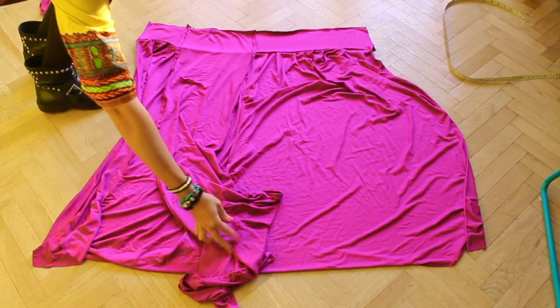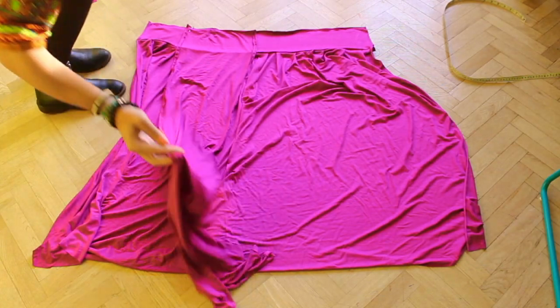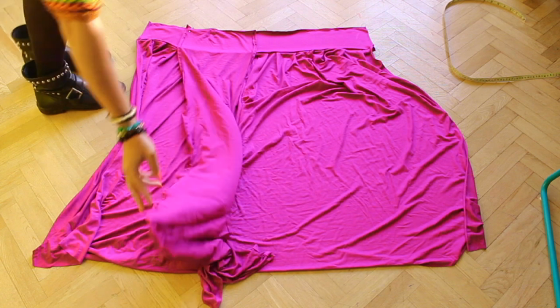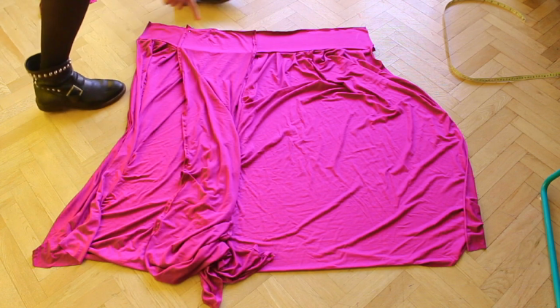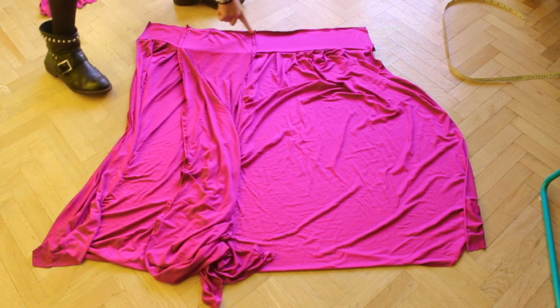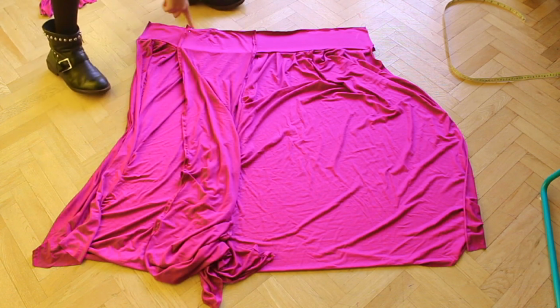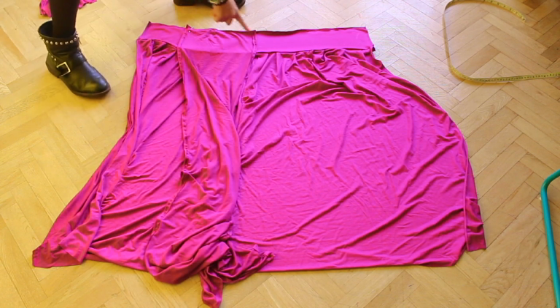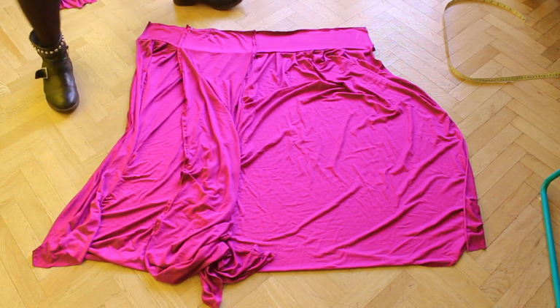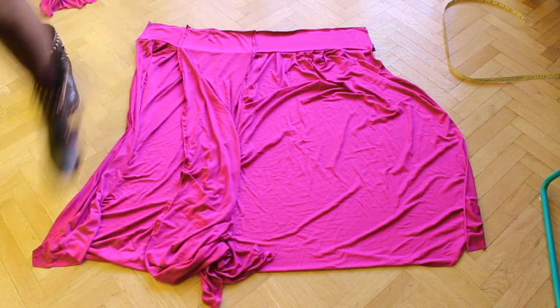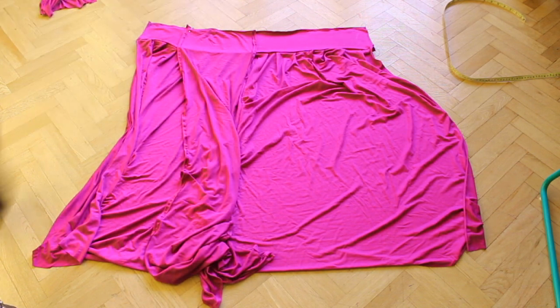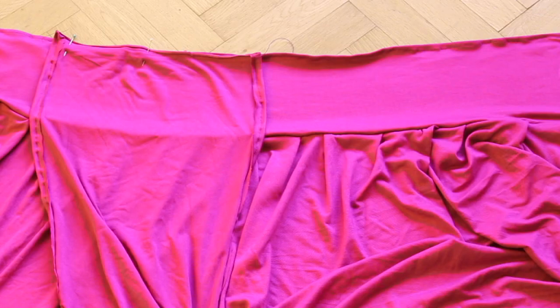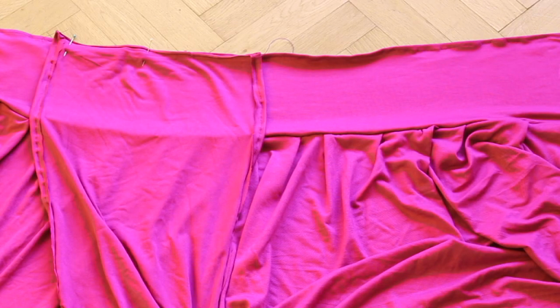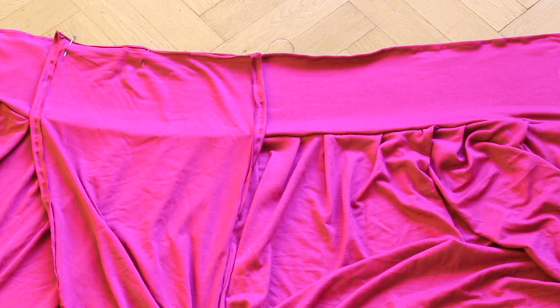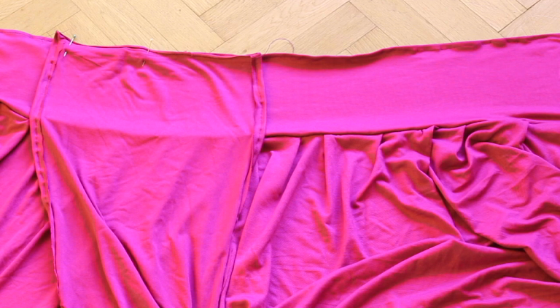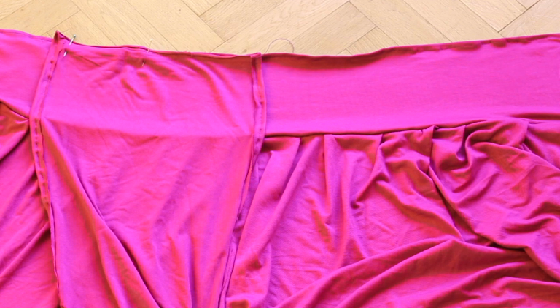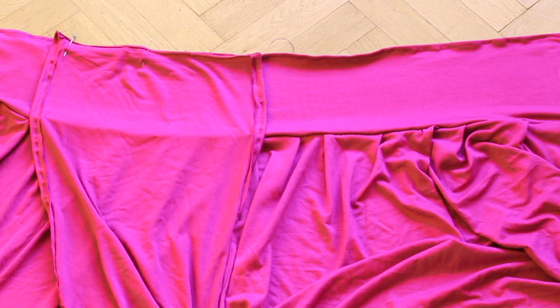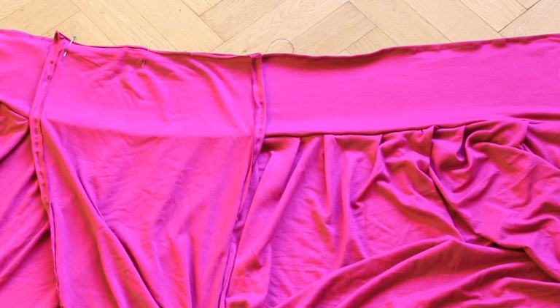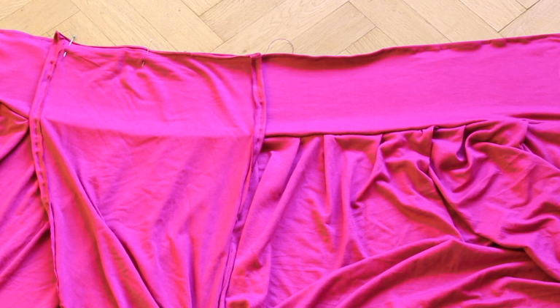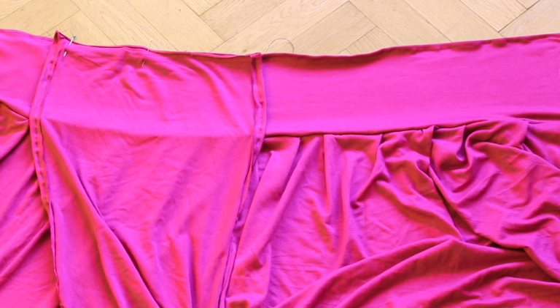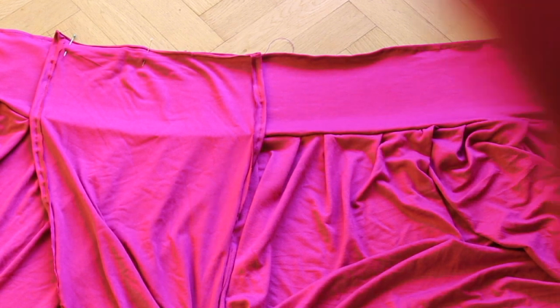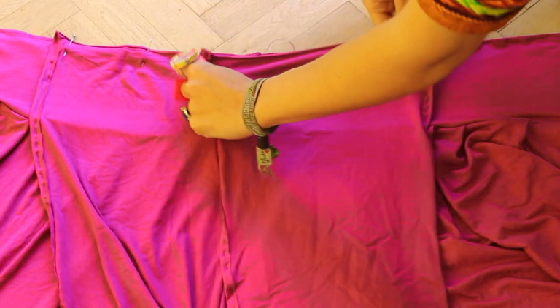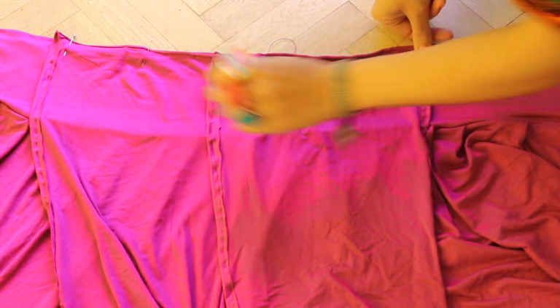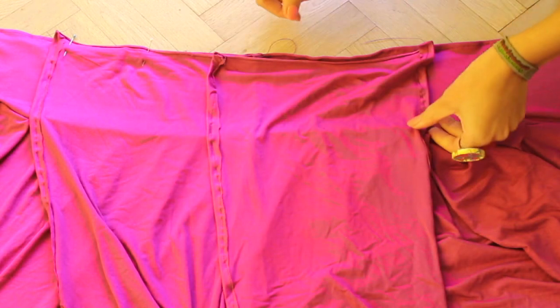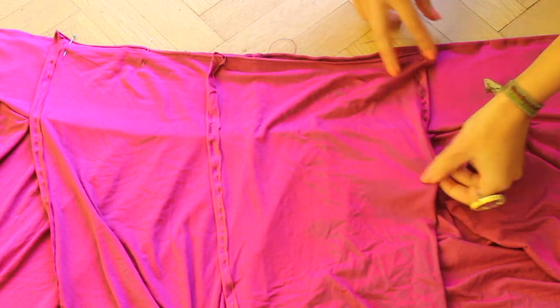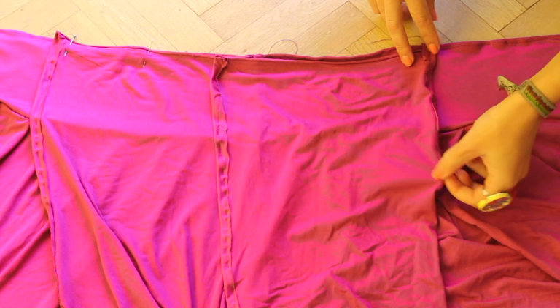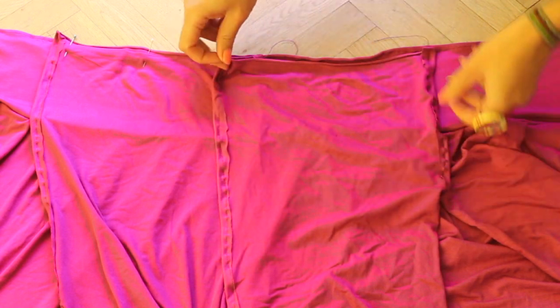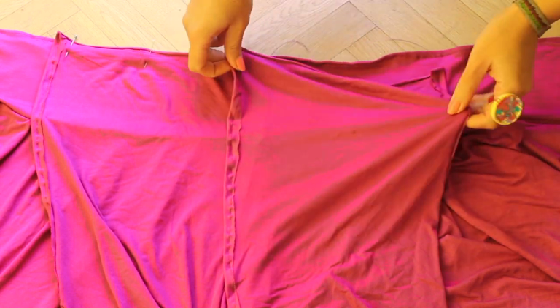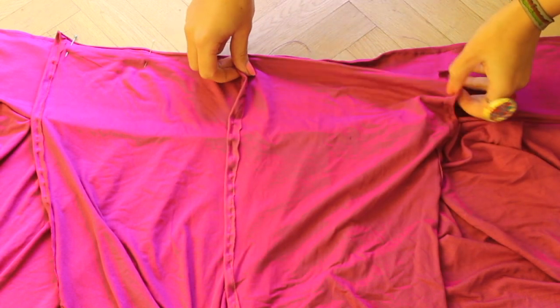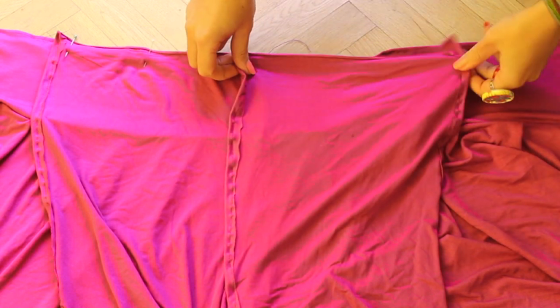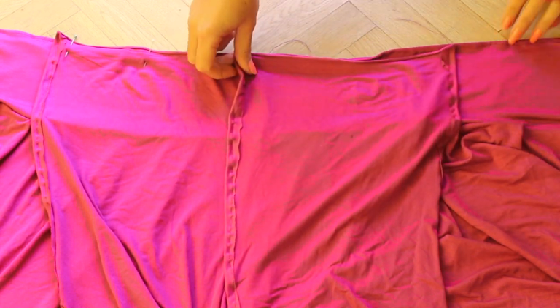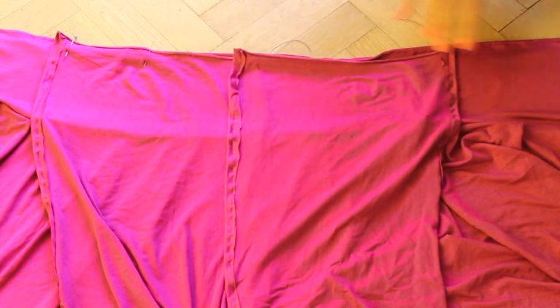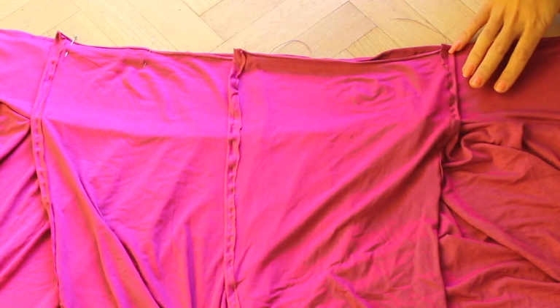Now place your strap on the bottom of the dress — I did this at approximately half of the bottom. Then place the other strap and make them cross so your cleavage will be more covered. Pin the top and sew it.